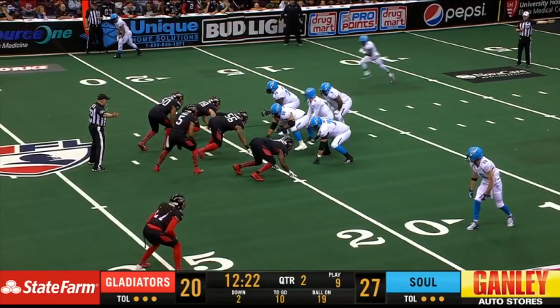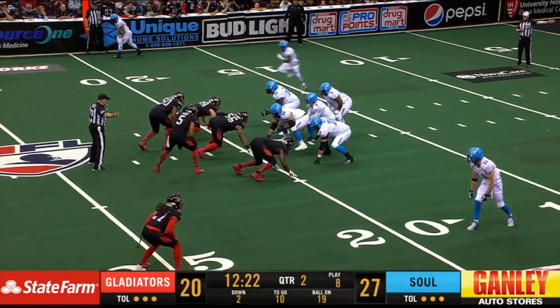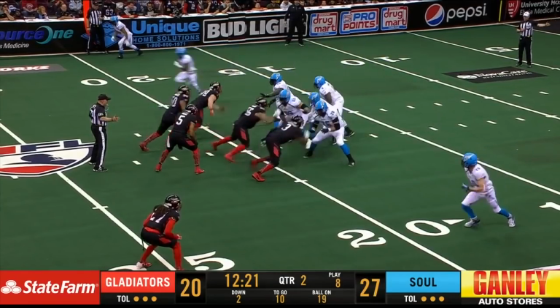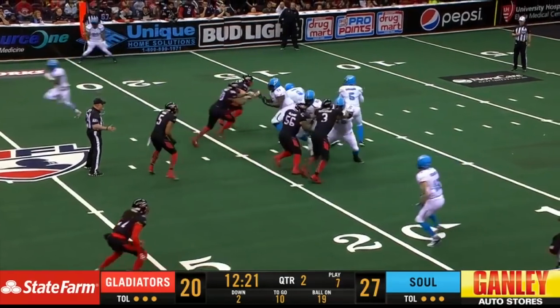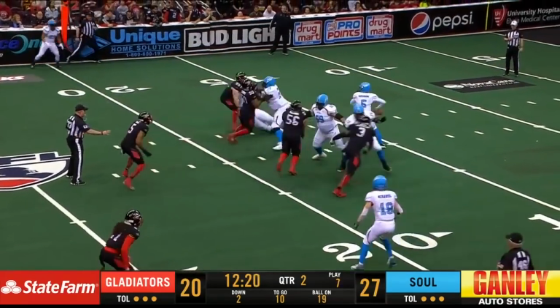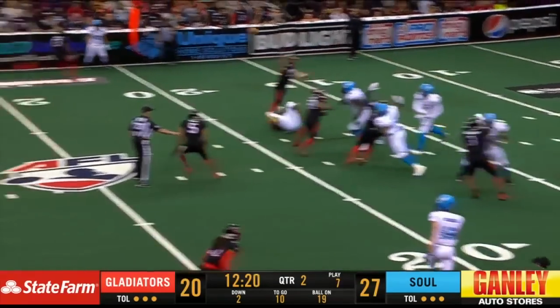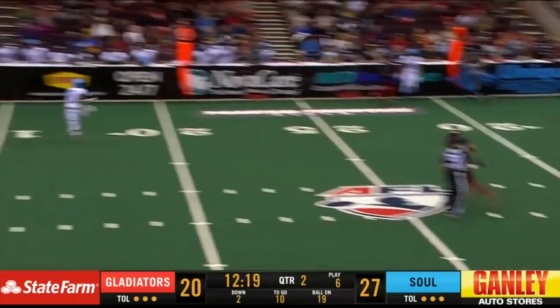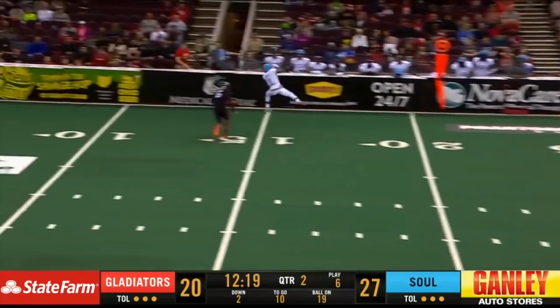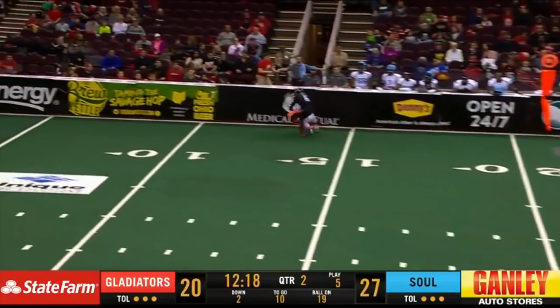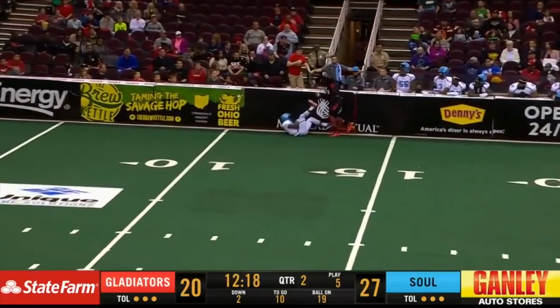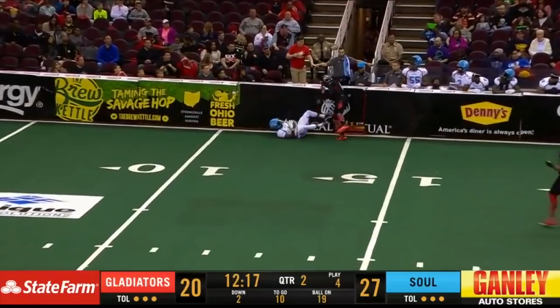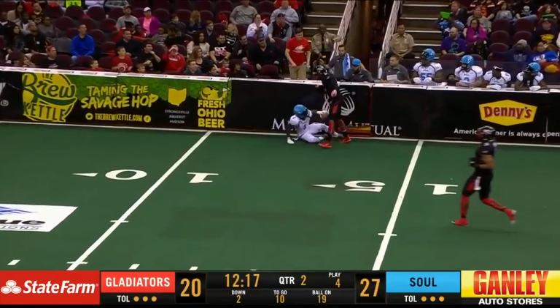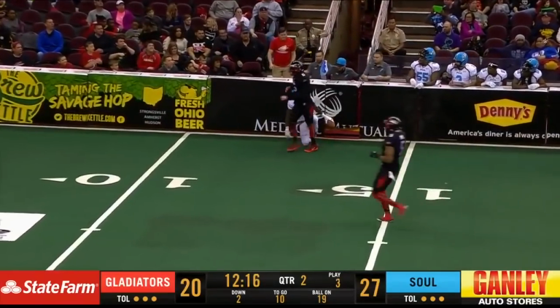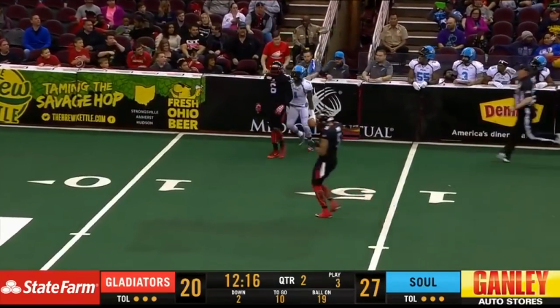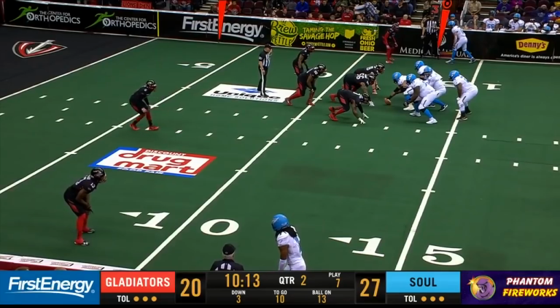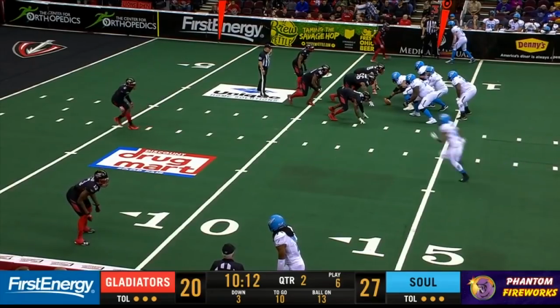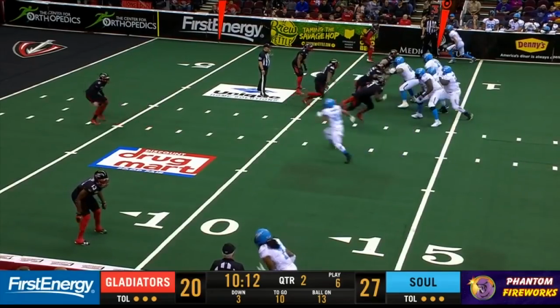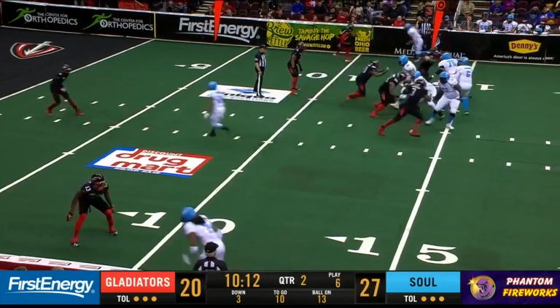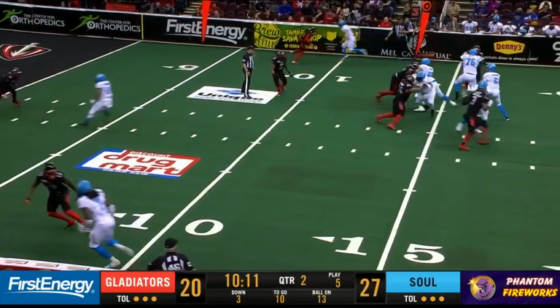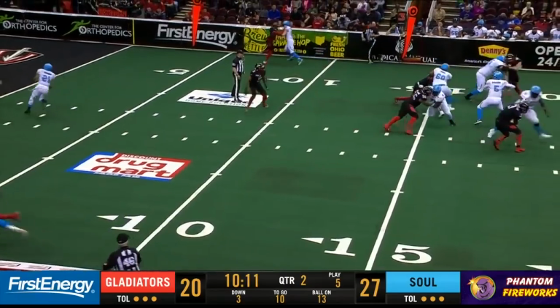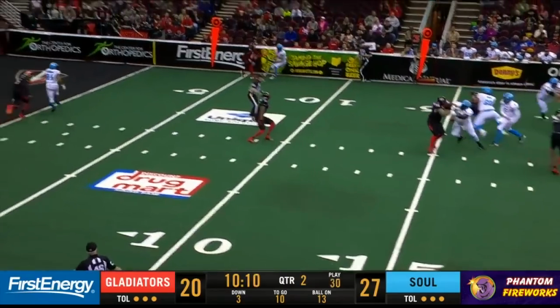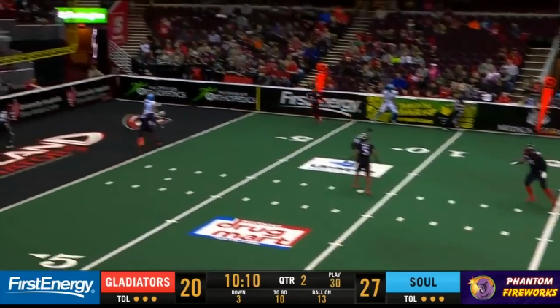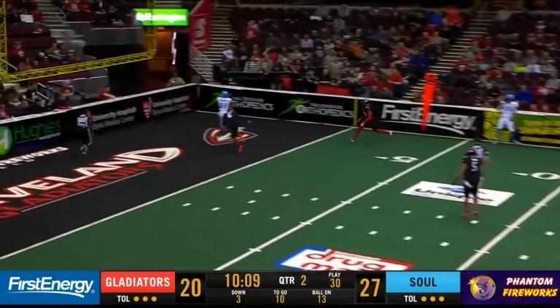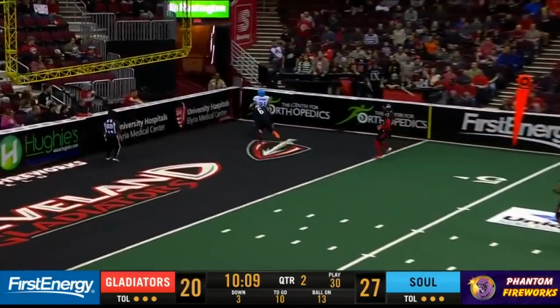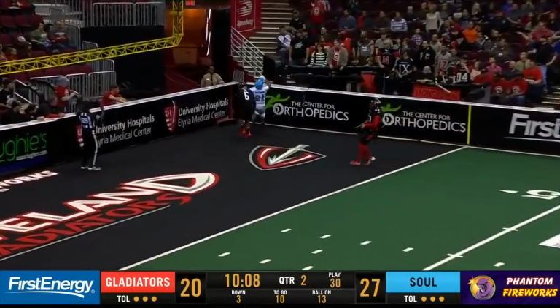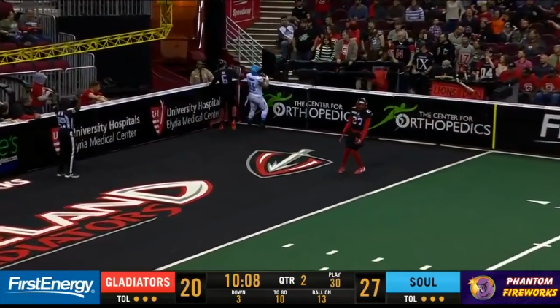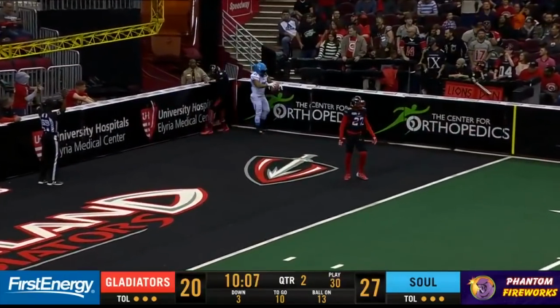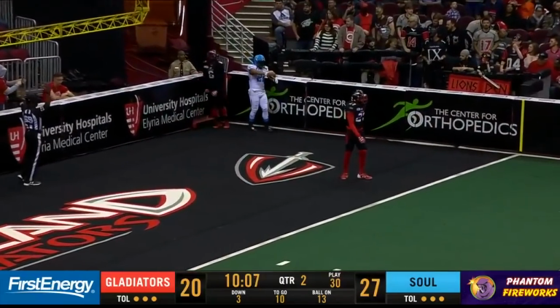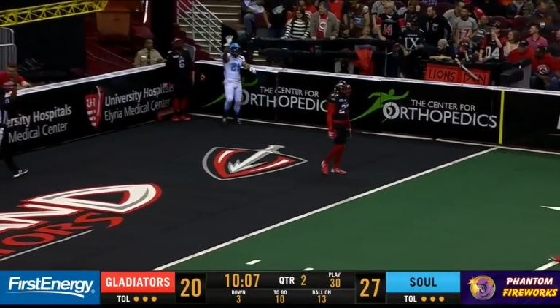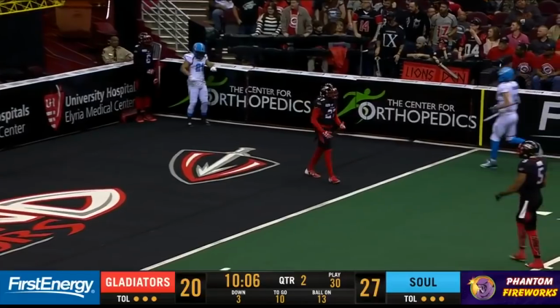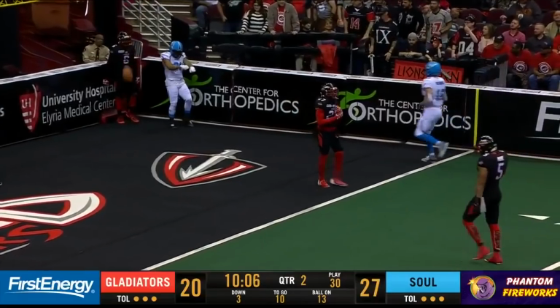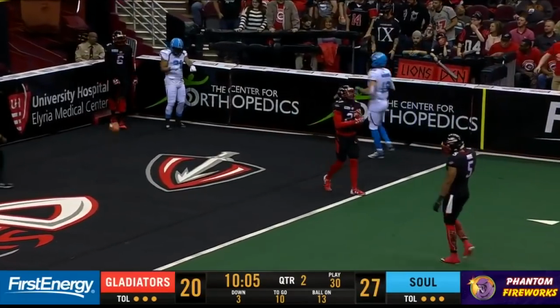Second and ten — Rodabaugh back to pass, looks for Duvall, catches it at the 15. Cleveland hit hard today out of the Philadelphia offense. Kalanamoku in motion, left side of the line. Rodabaugh back to pass to the end zone. Caught. Touchdown. Sean Kalanamoku for Philly.